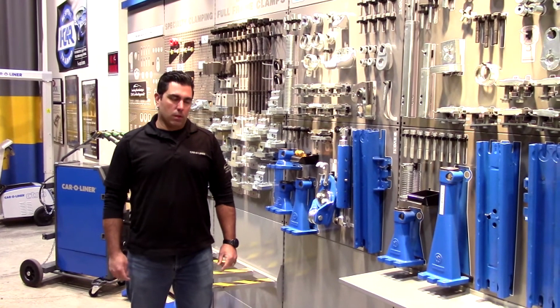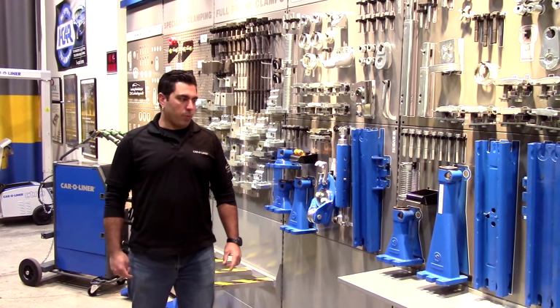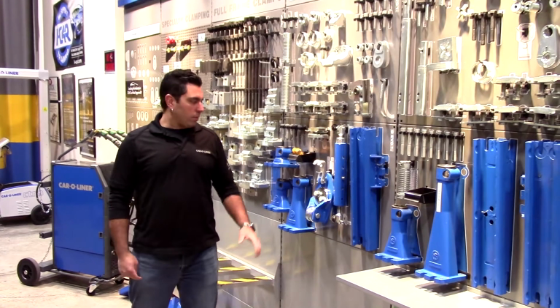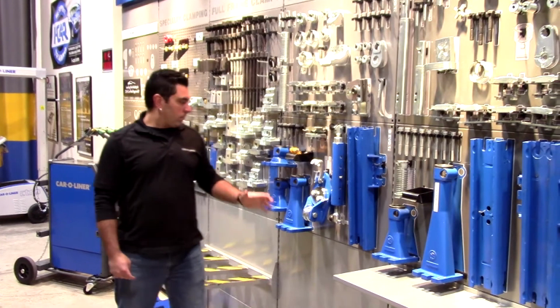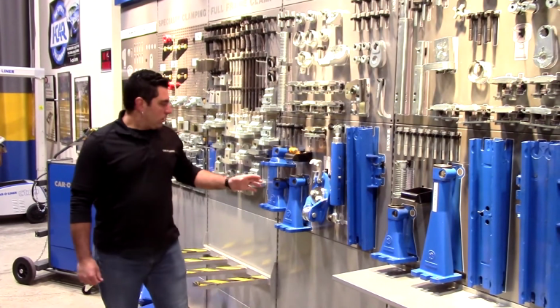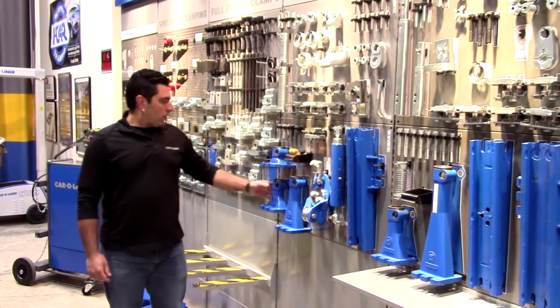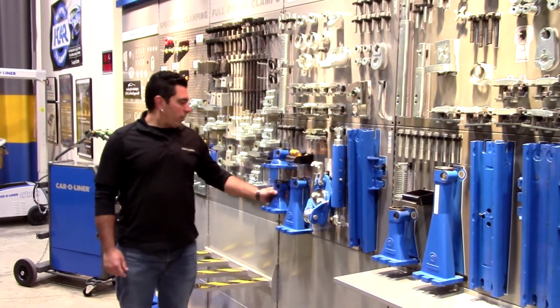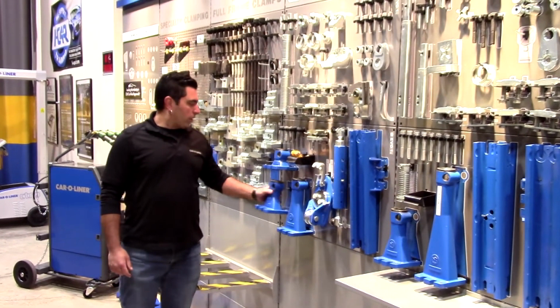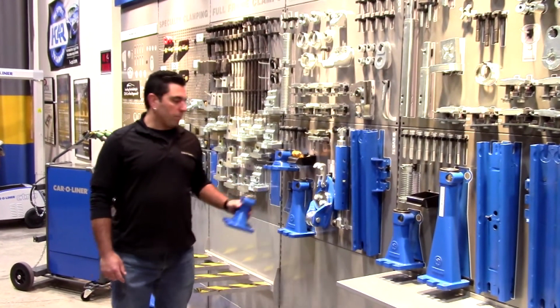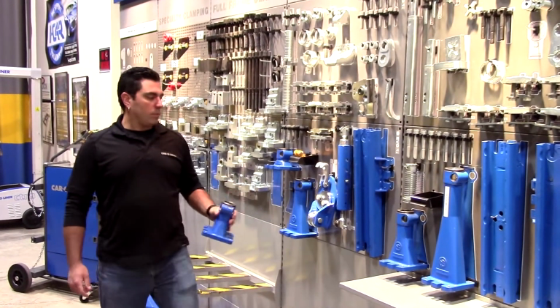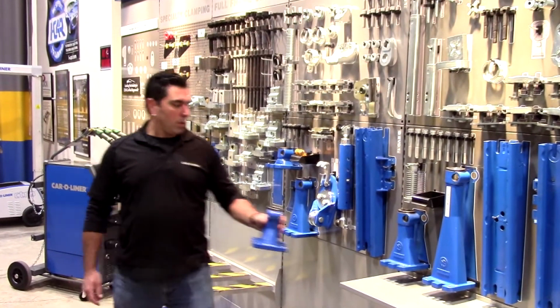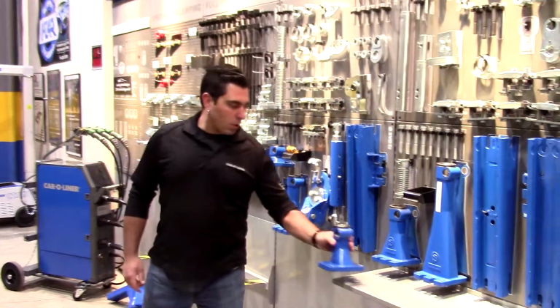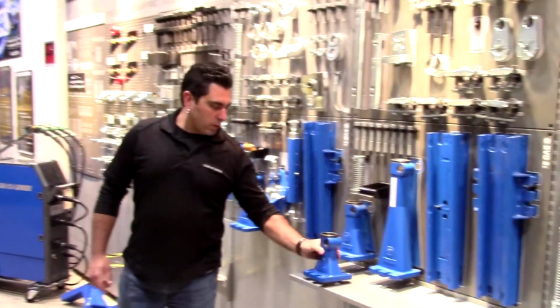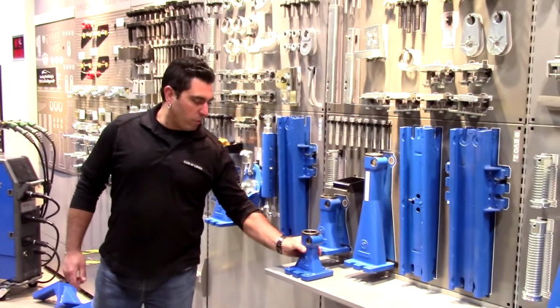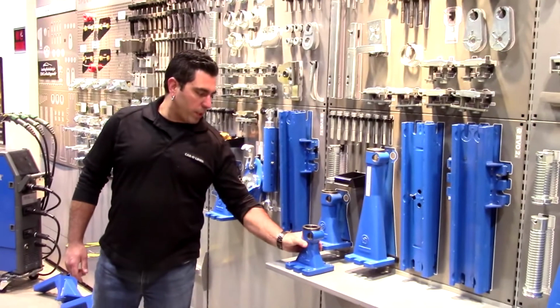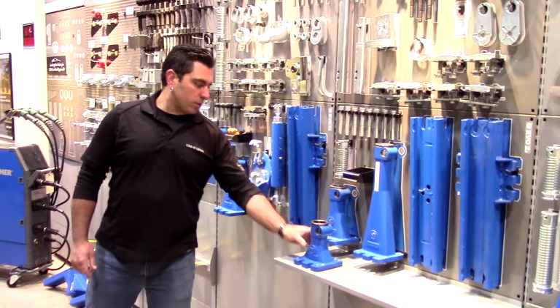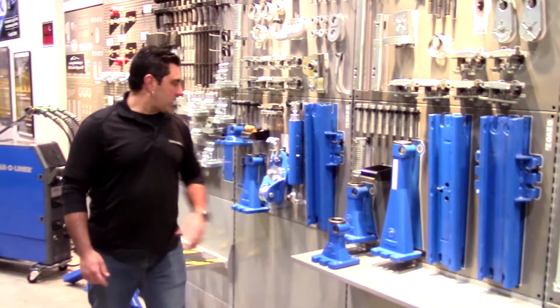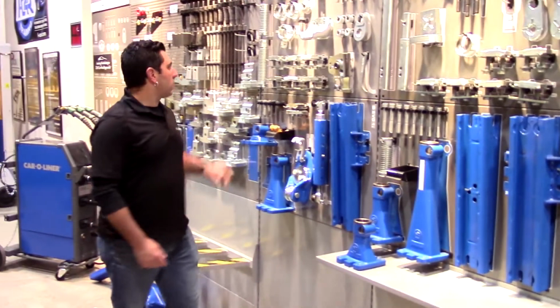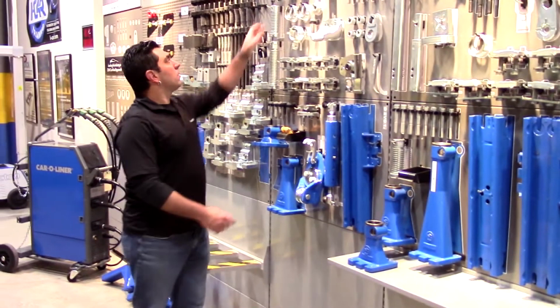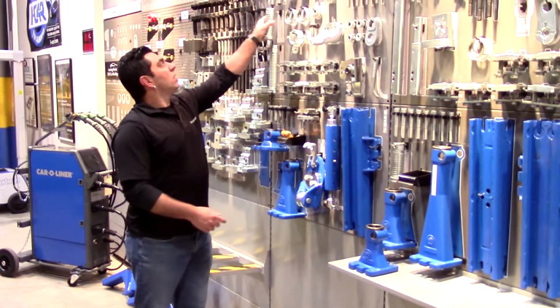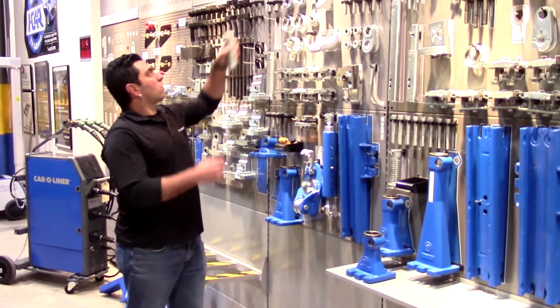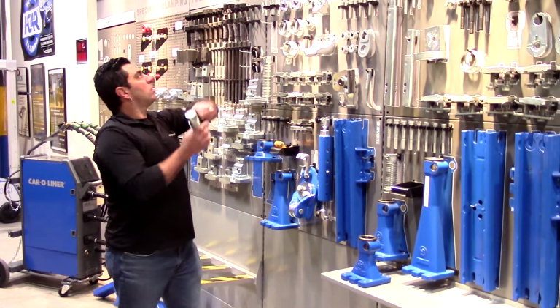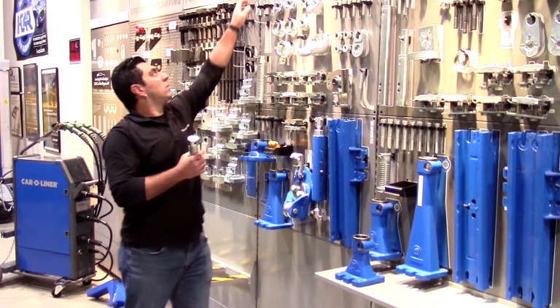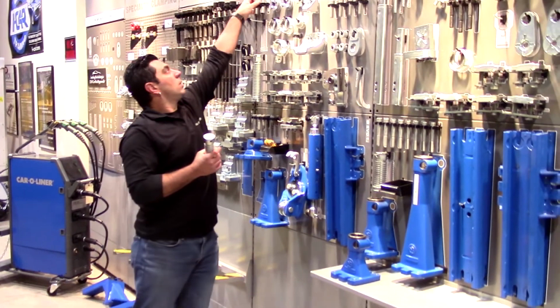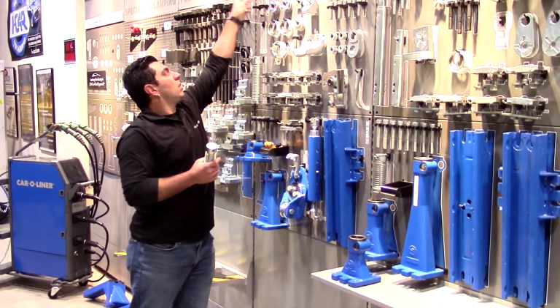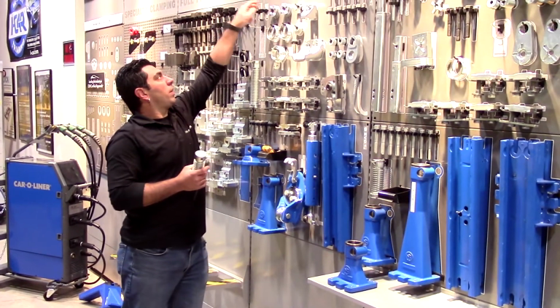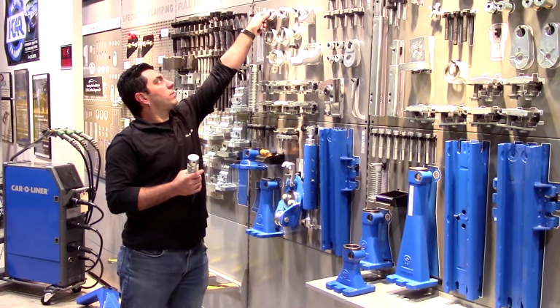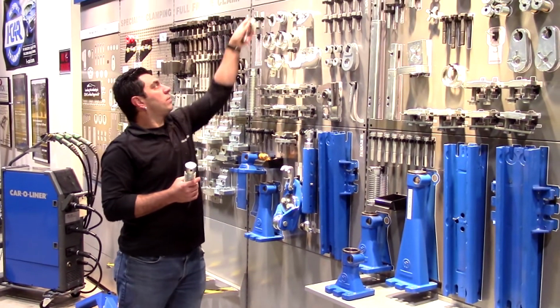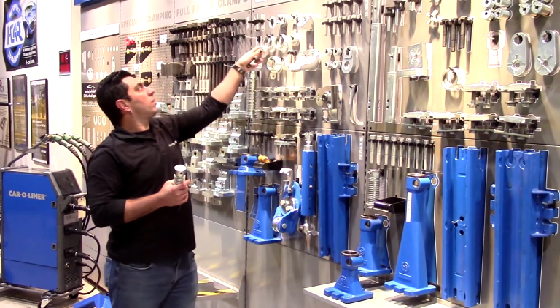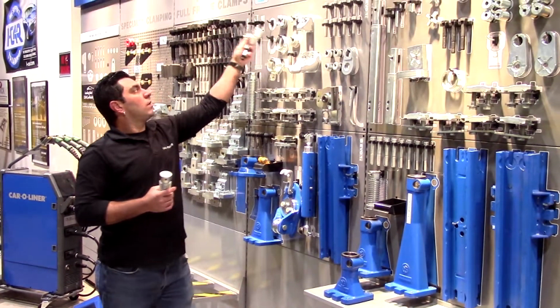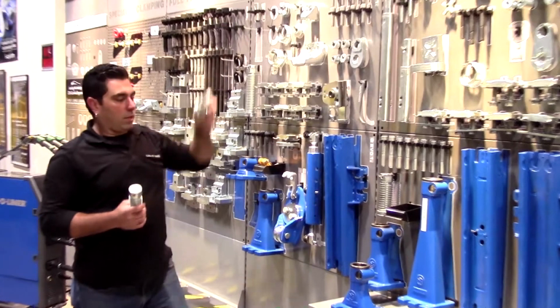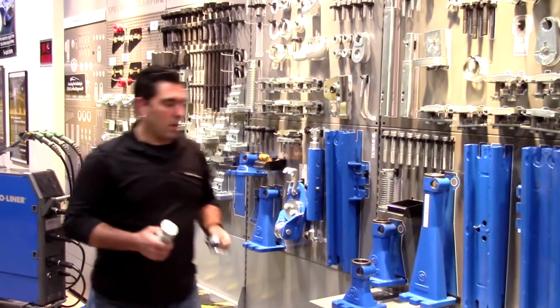To begin, every Evo fixture starts with the same four pieces: a towel, a screw, a pin, and a collar.